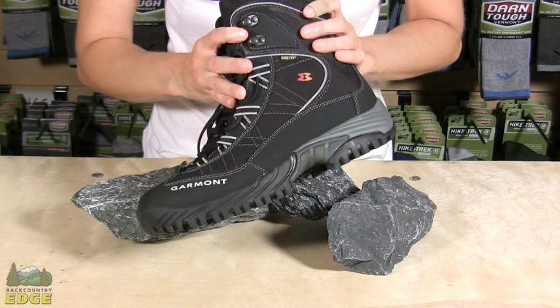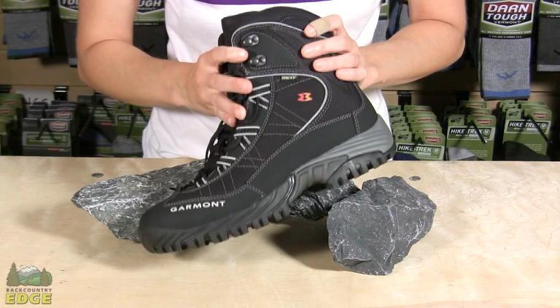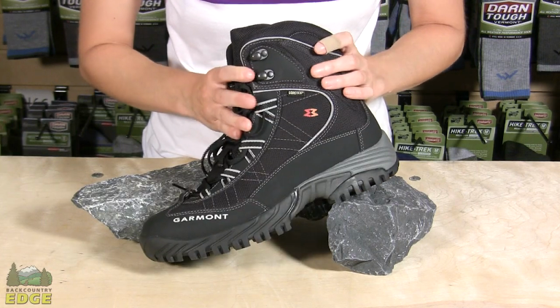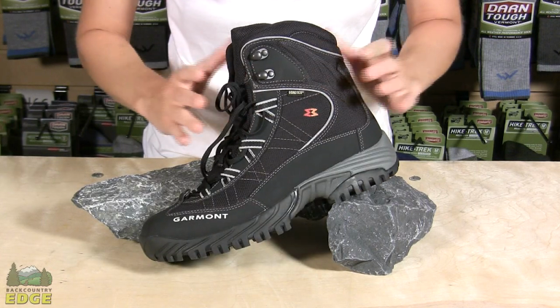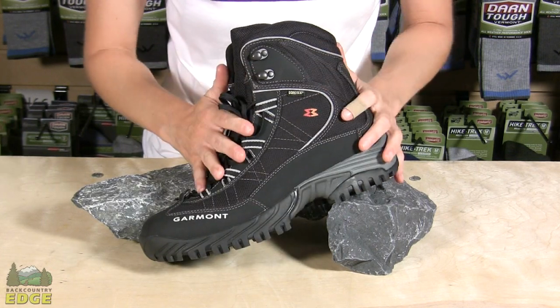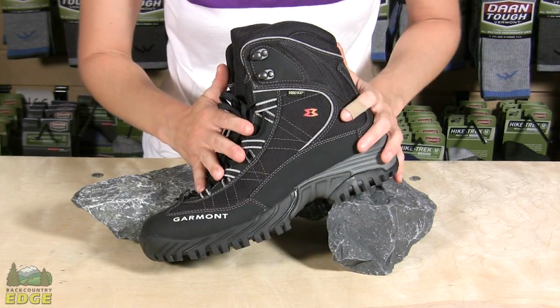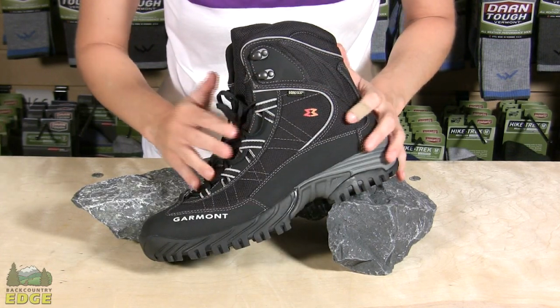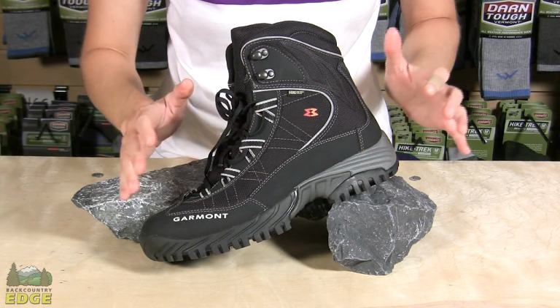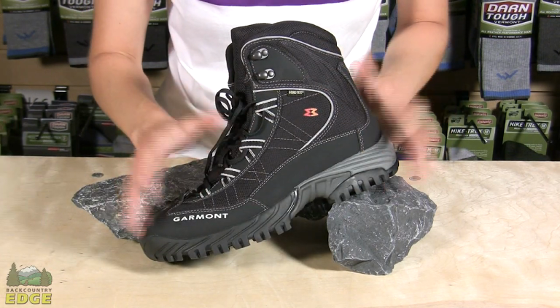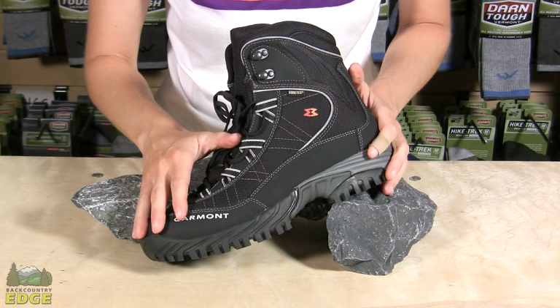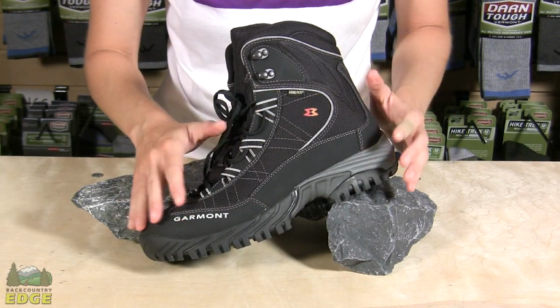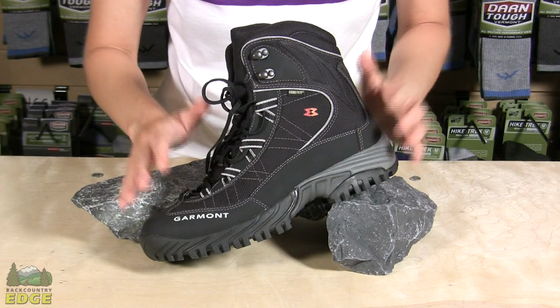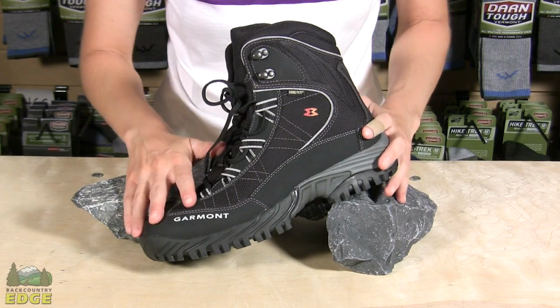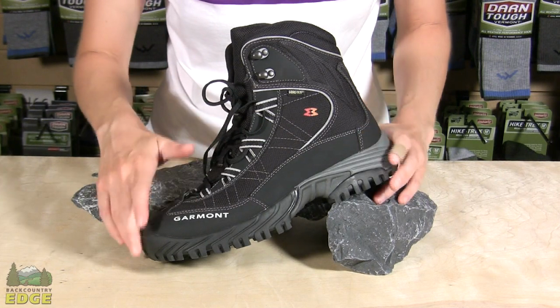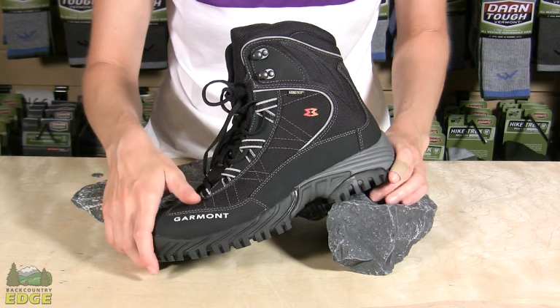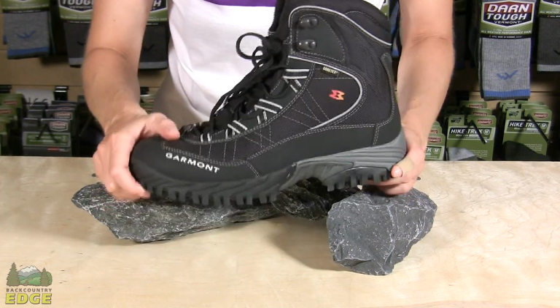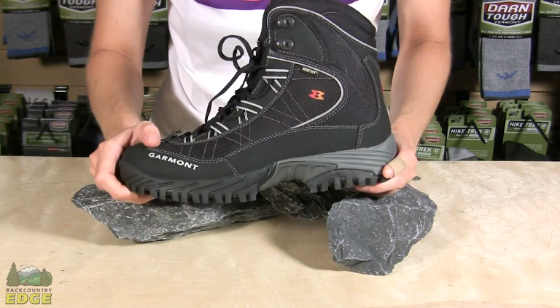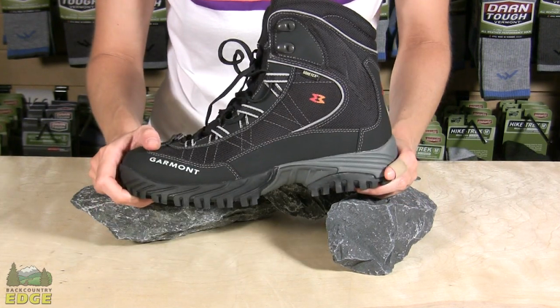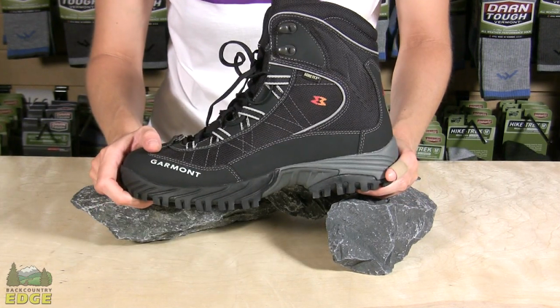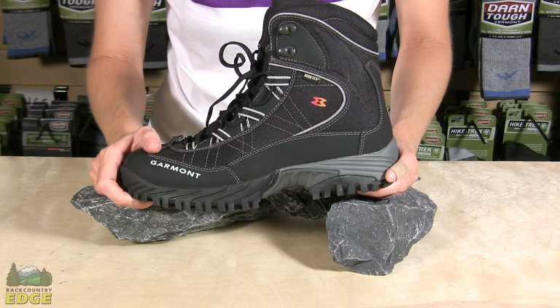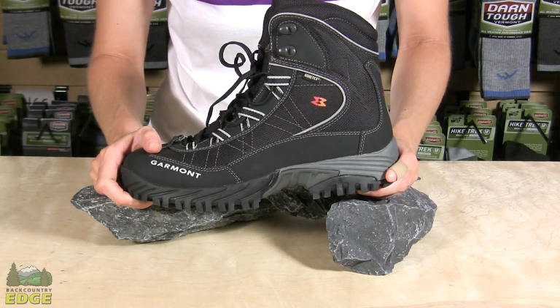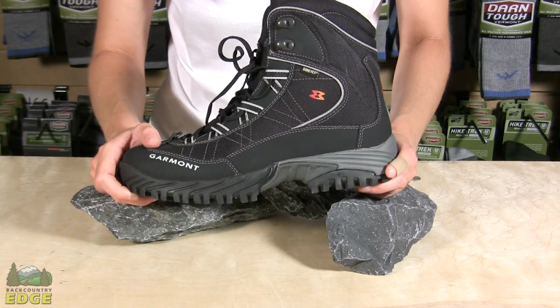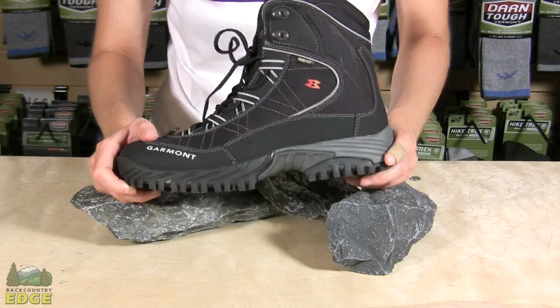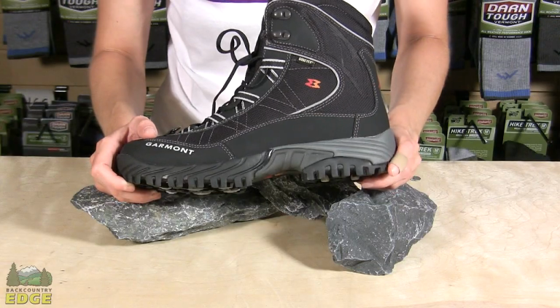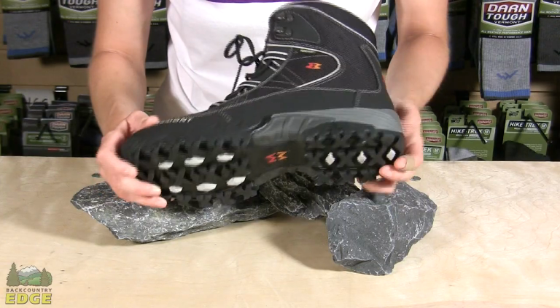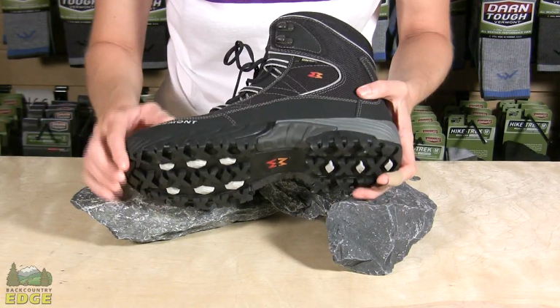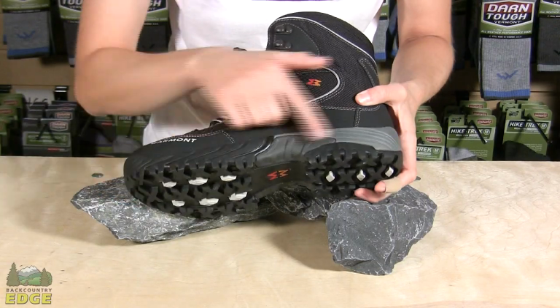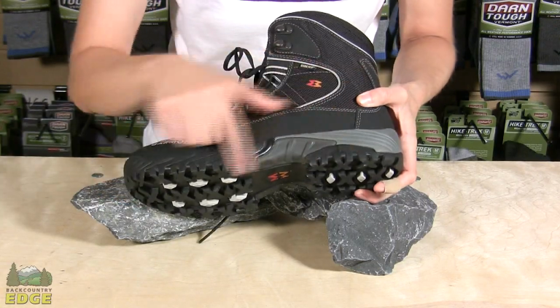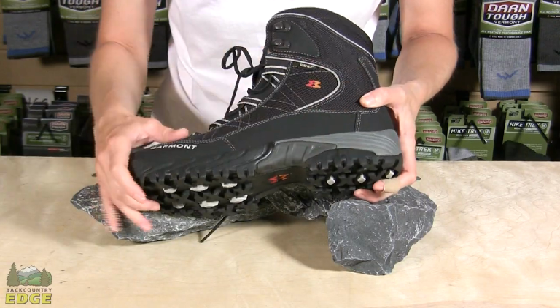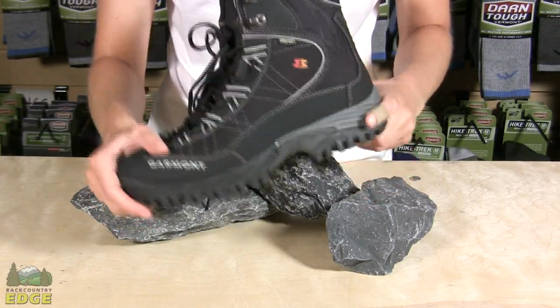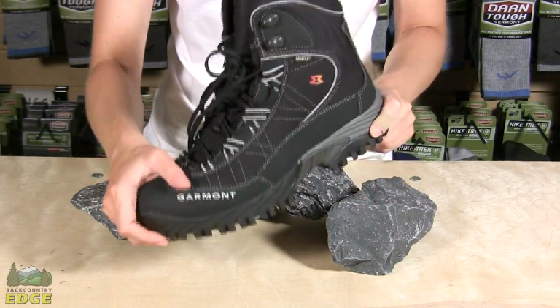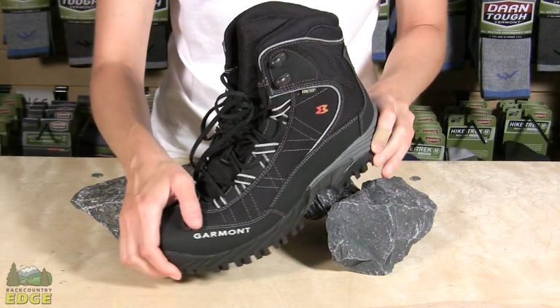The waterproof Gore-Tex construction and 400 grams of insulation in this boot make it a really solid winter boot. It's designed to keep your feet warm and dry out in the snow and wet weather. Again, you've got great traction here, so it's going to be a good all-round winter boot.